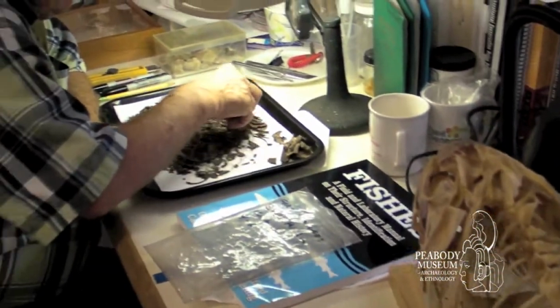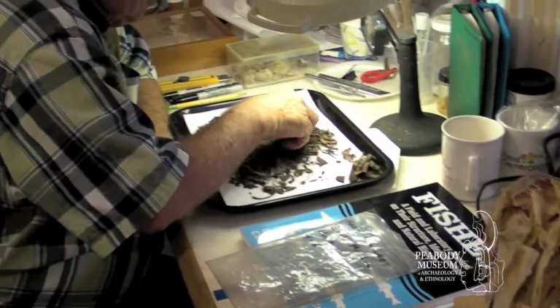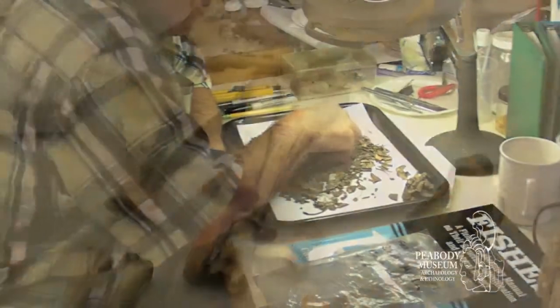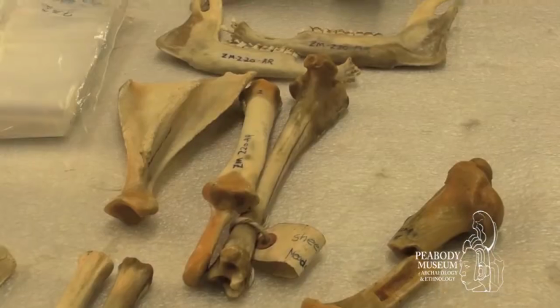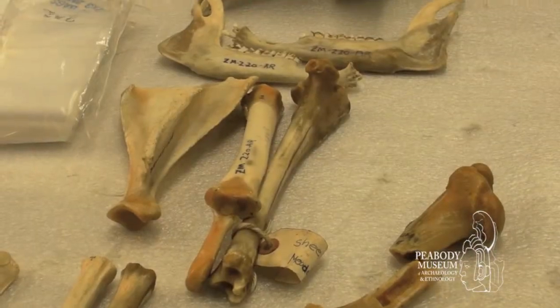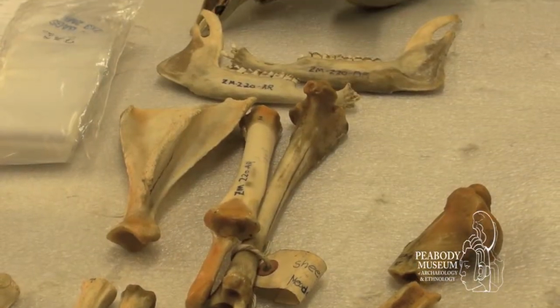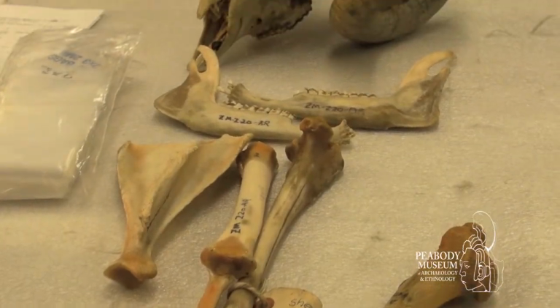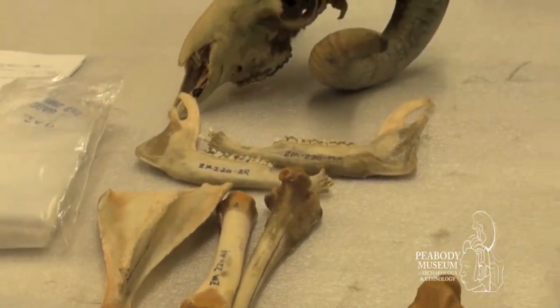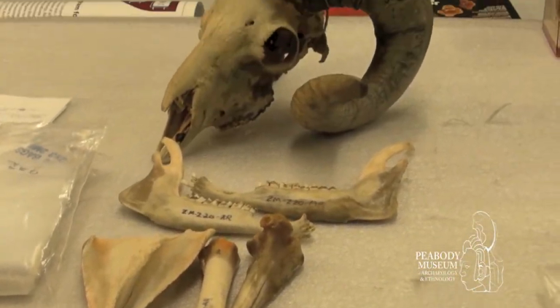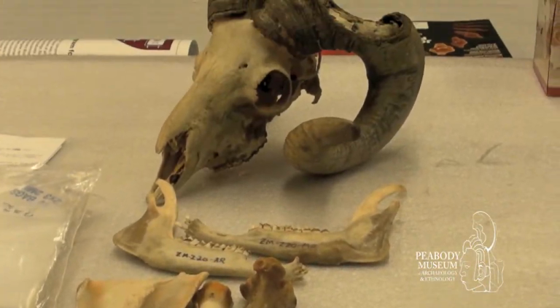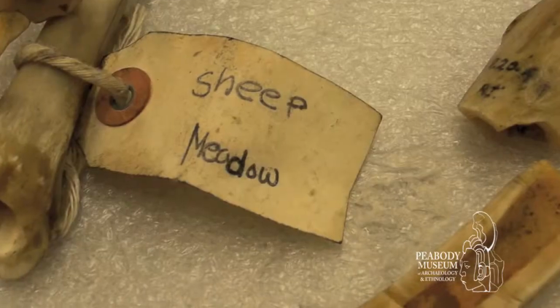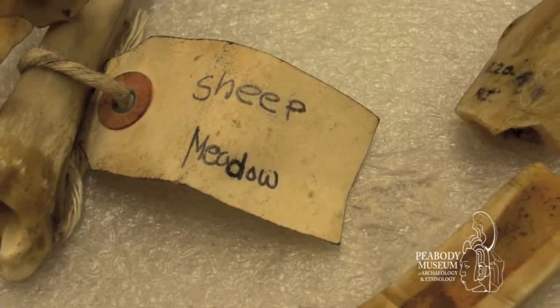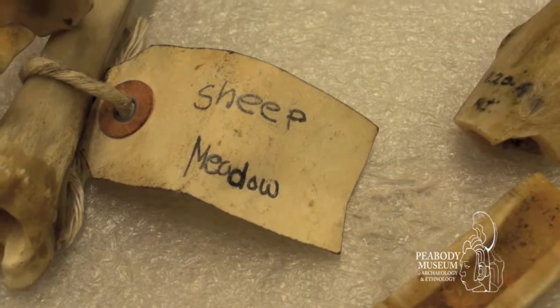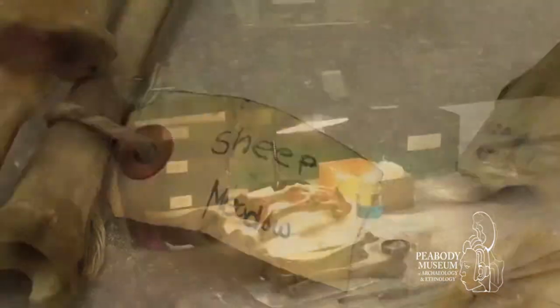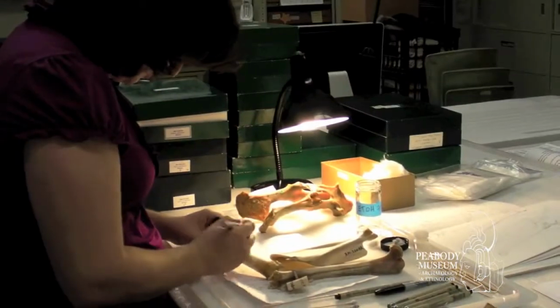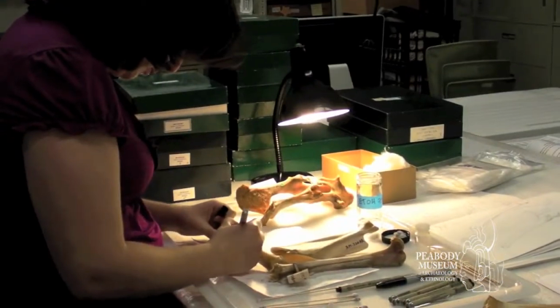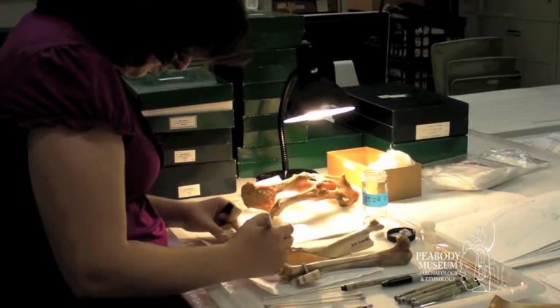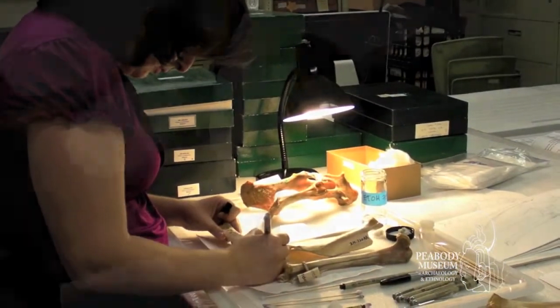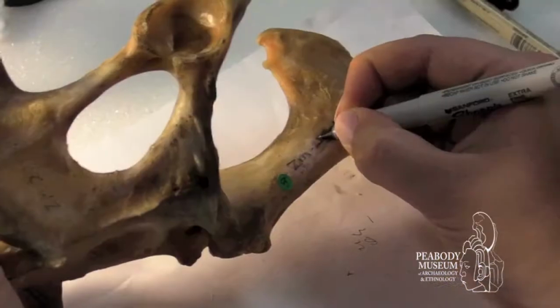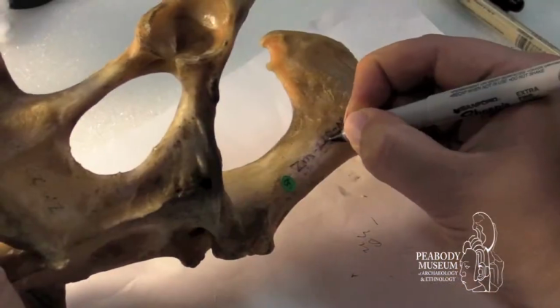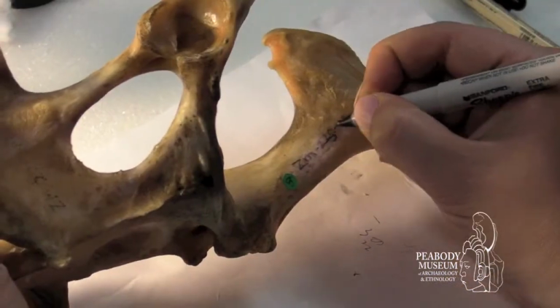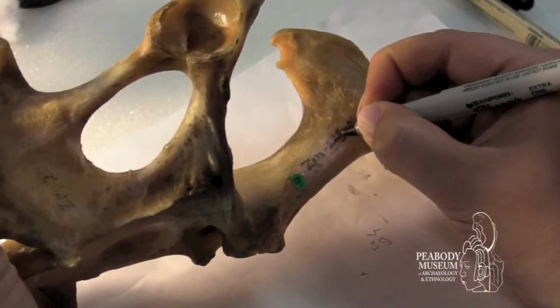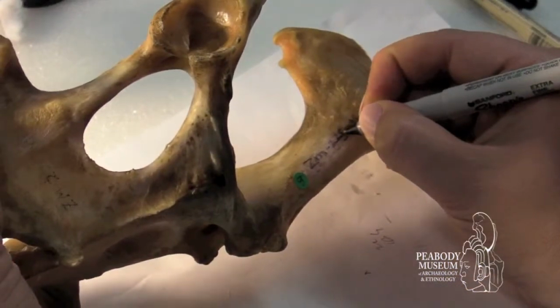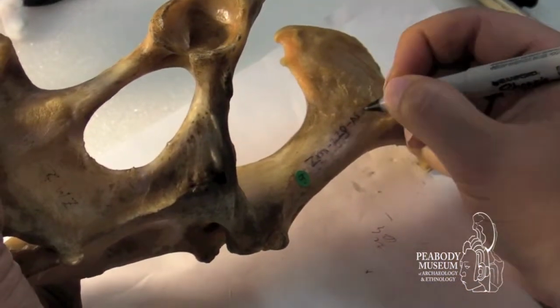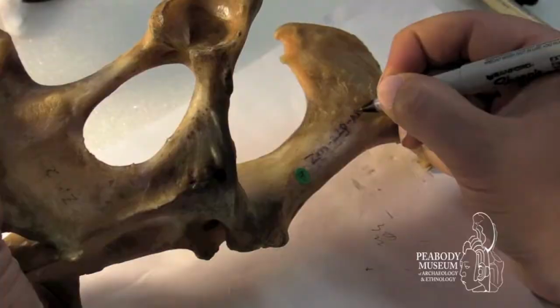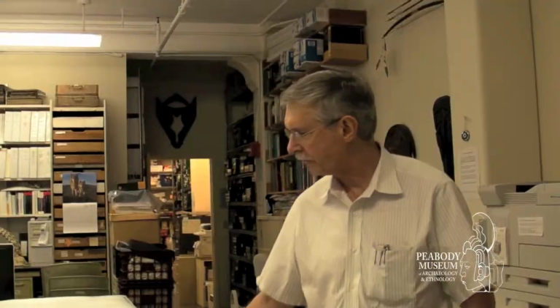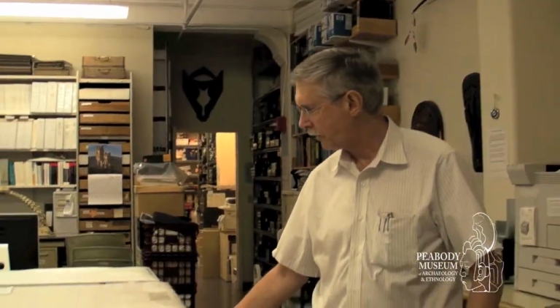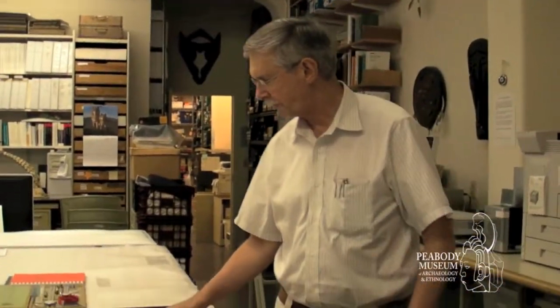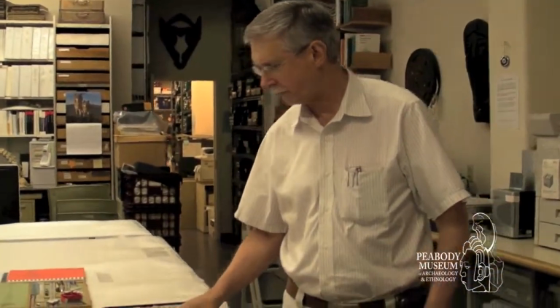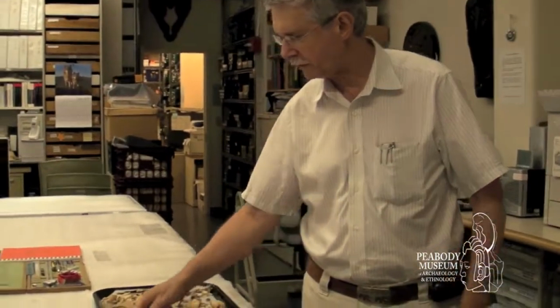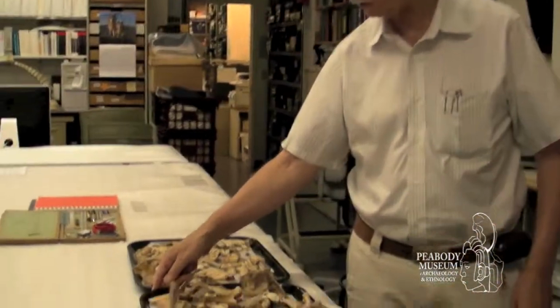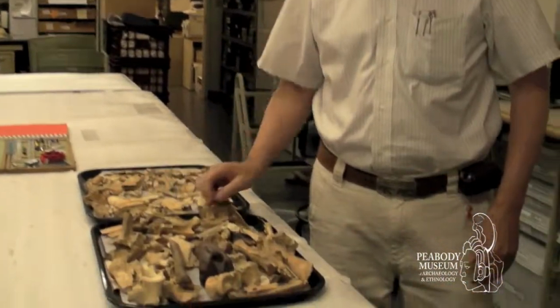In the lab here, what we have is two types of materials. We have modern comparative specimens — the specimens are from modern animals, which Gianna over there is labeling. And we have archaeological specimens like these, which come from excavations from all over the world.